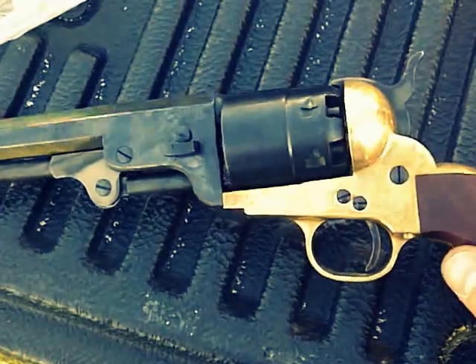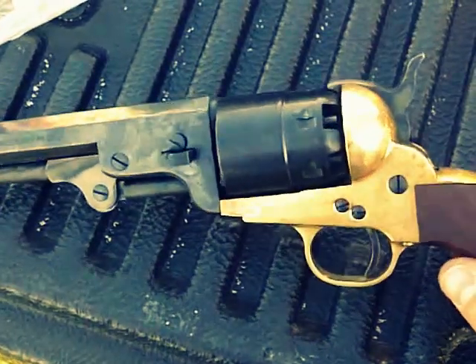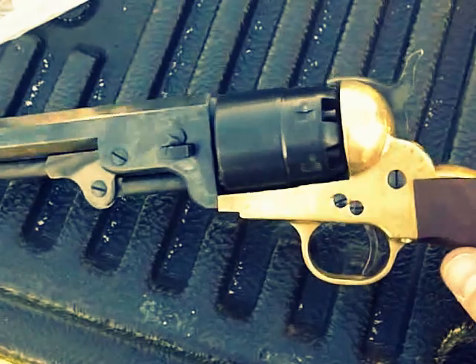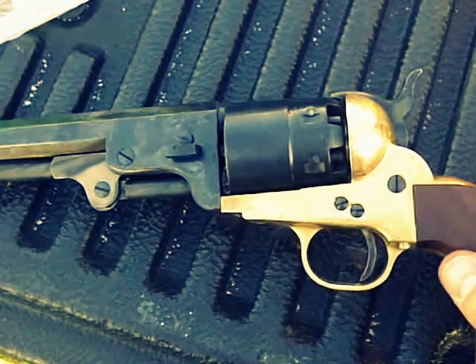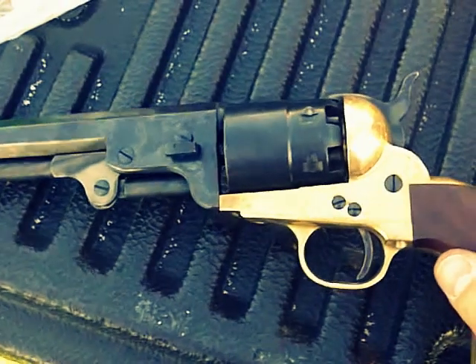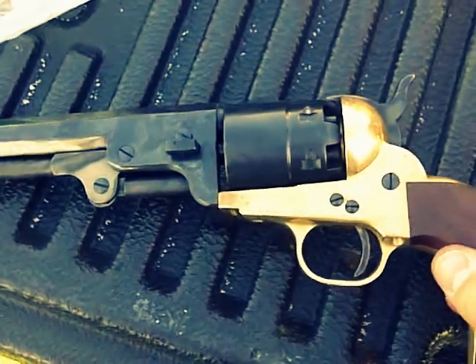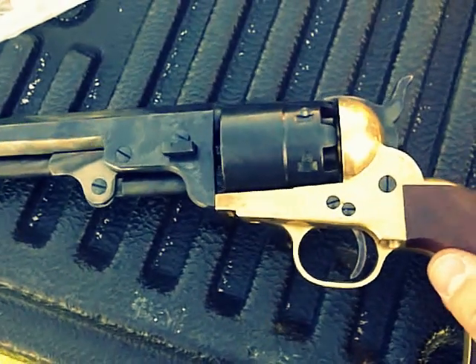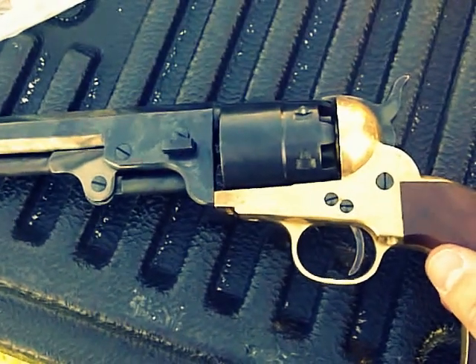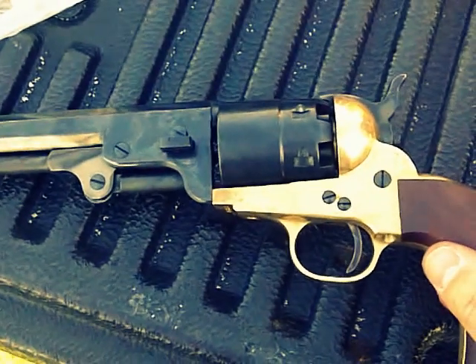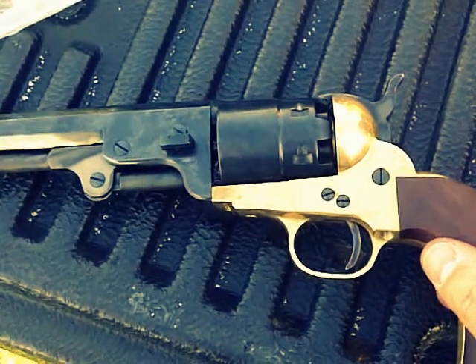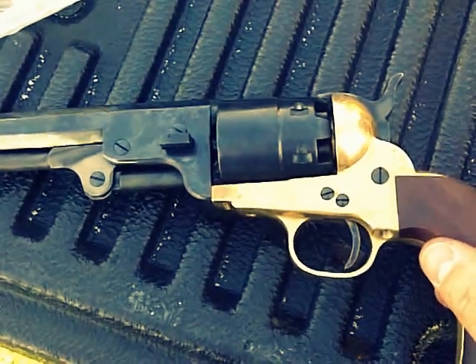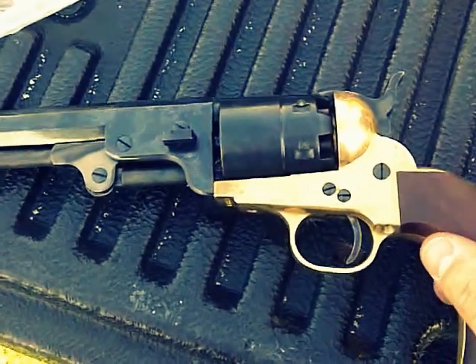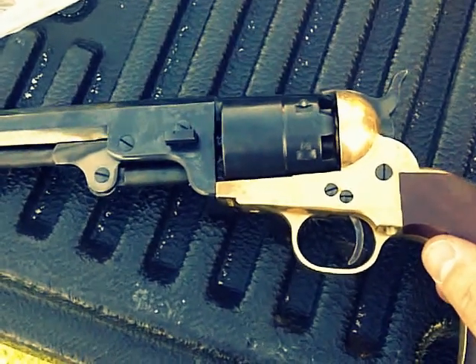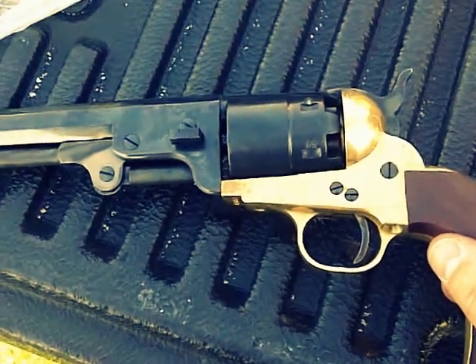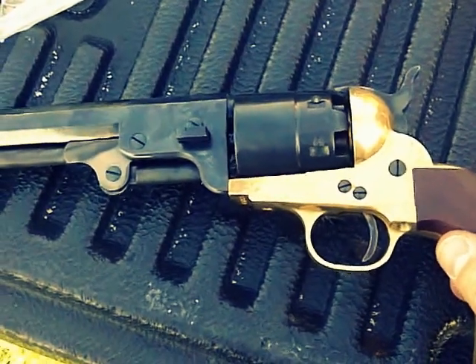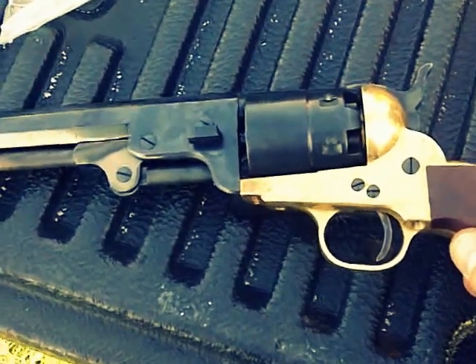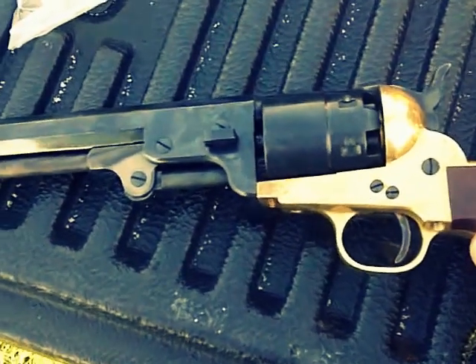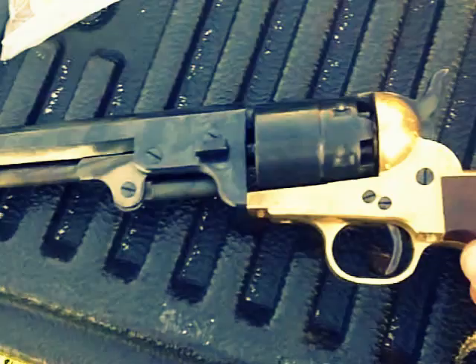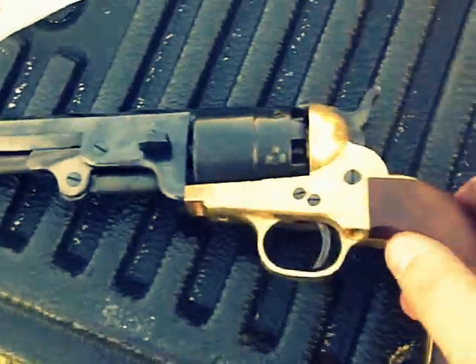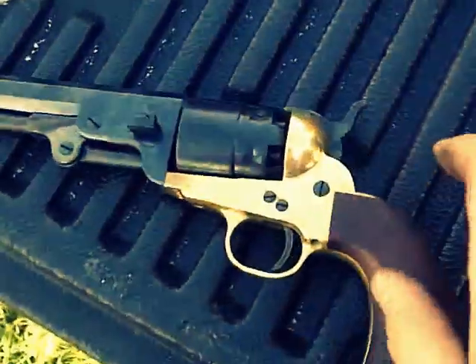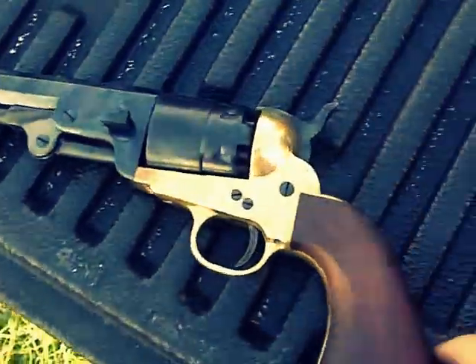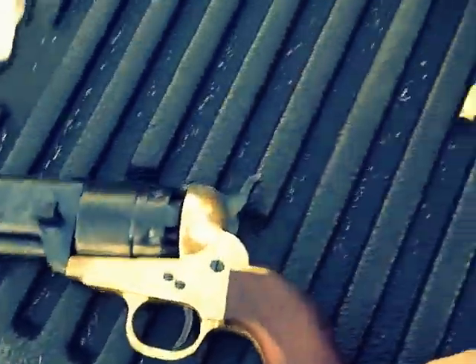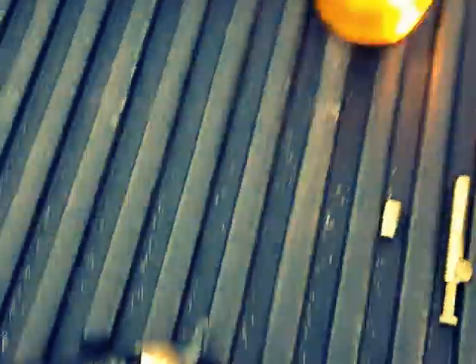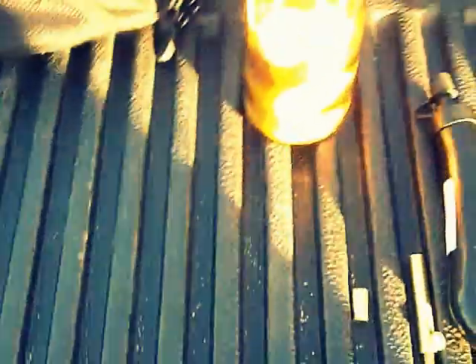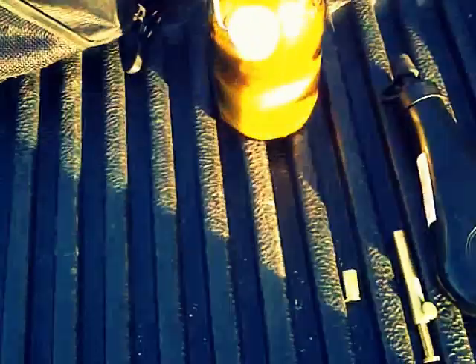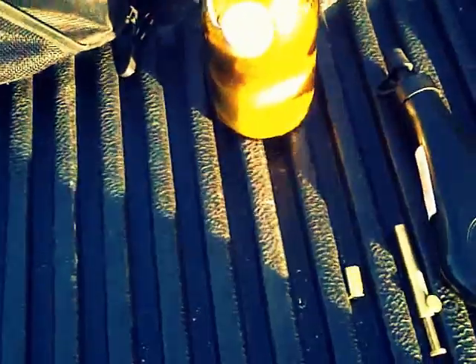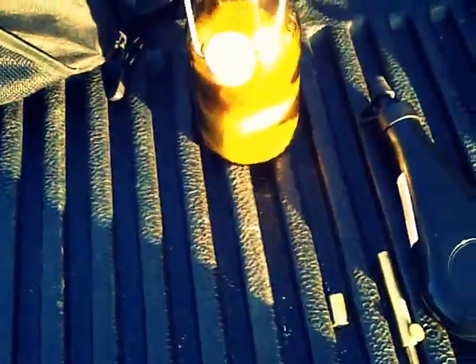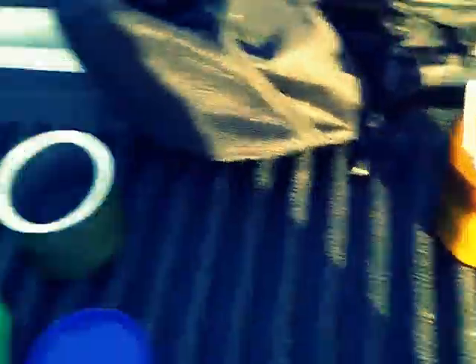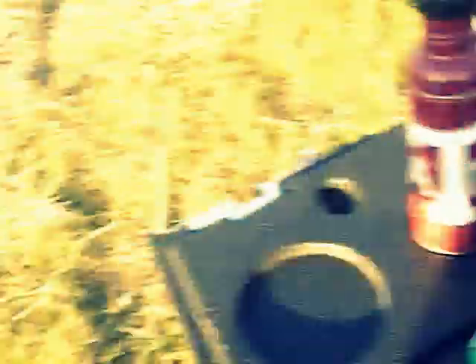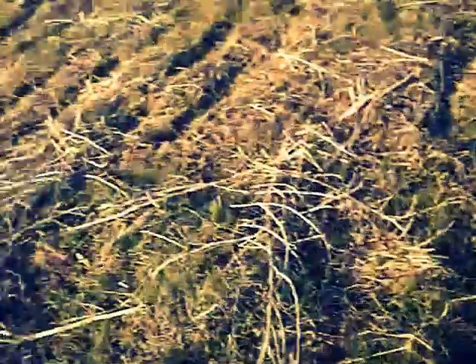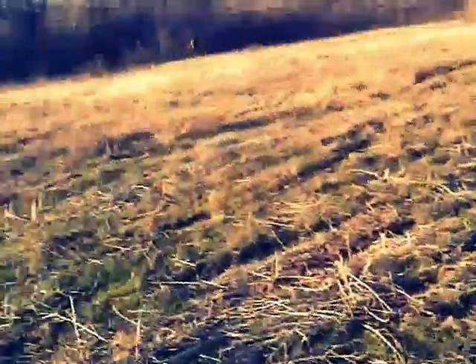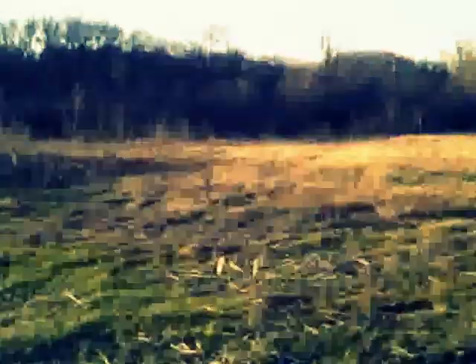I know you got to reduce the loads — whoop-dee-doo. I don't plan on hunting with it anyway, so just for target practice. Having a little fun out here at a private range.